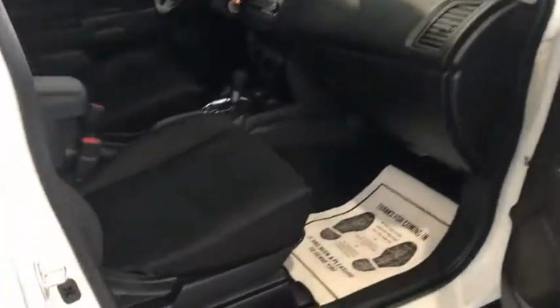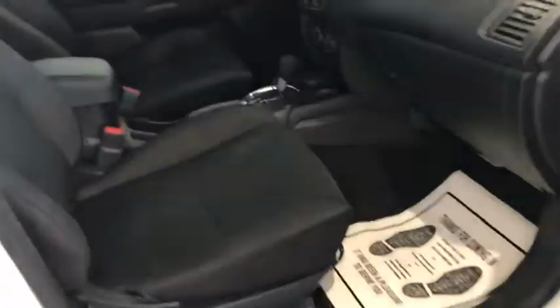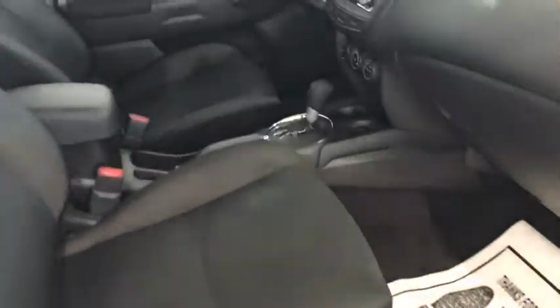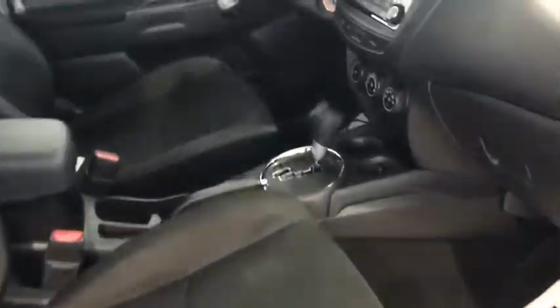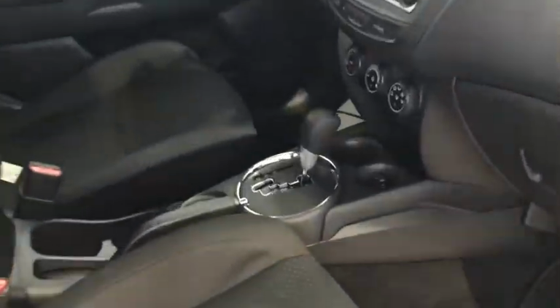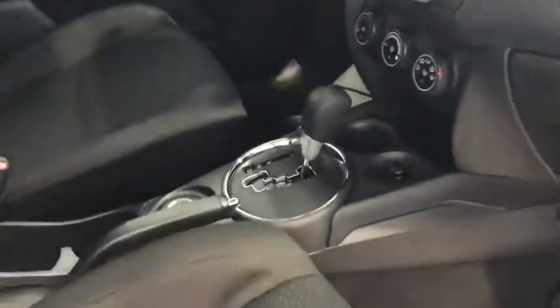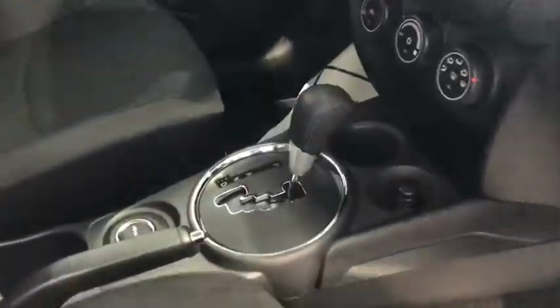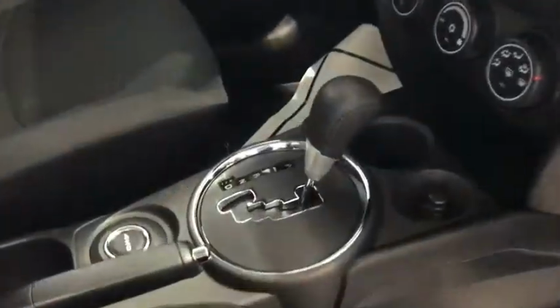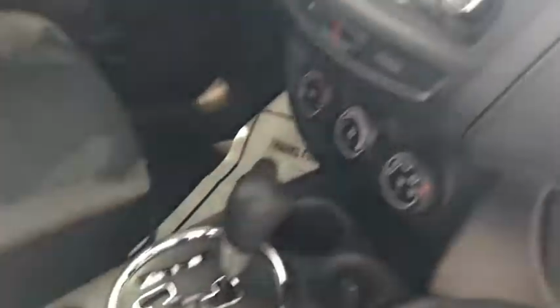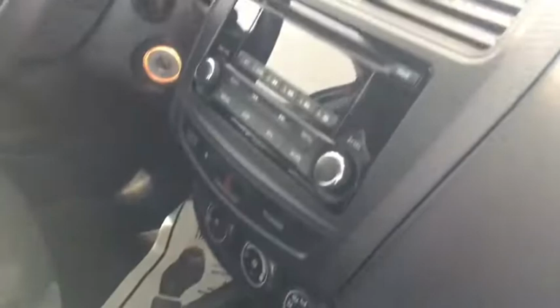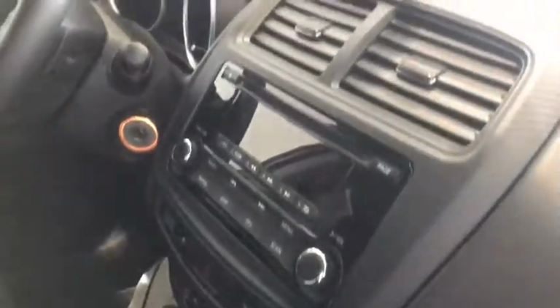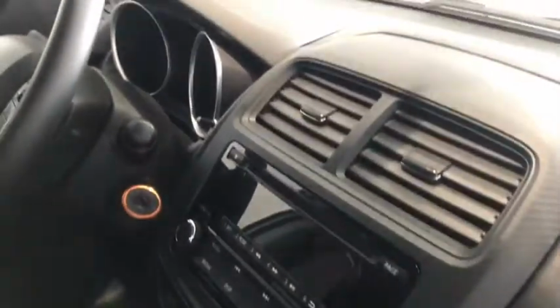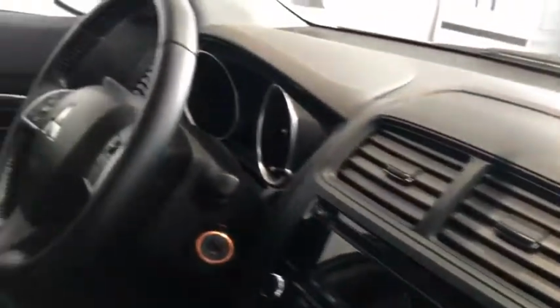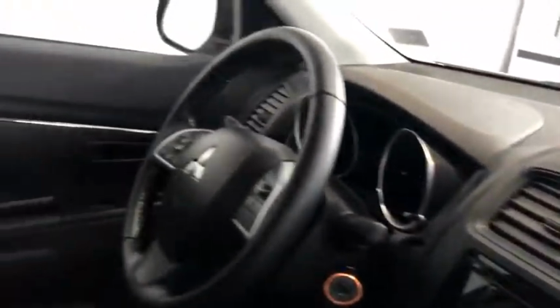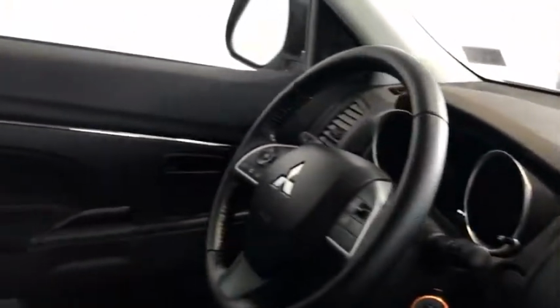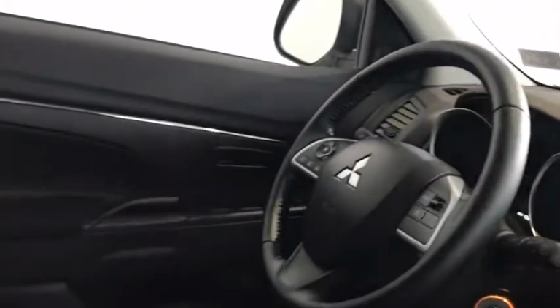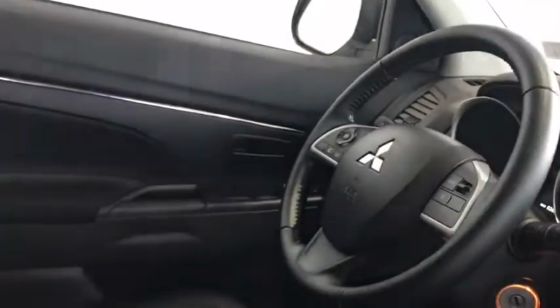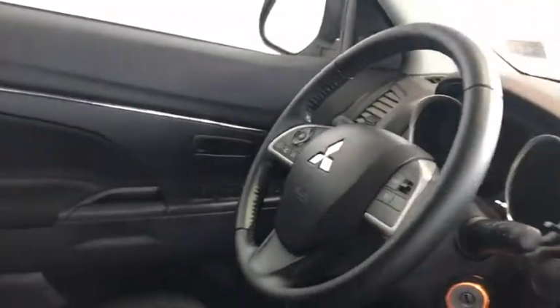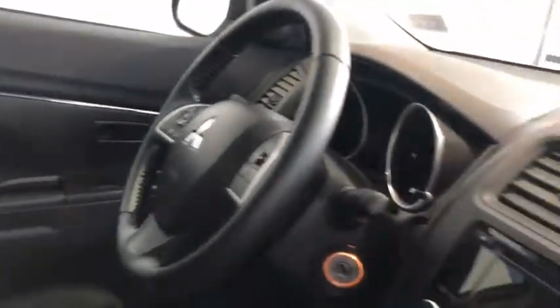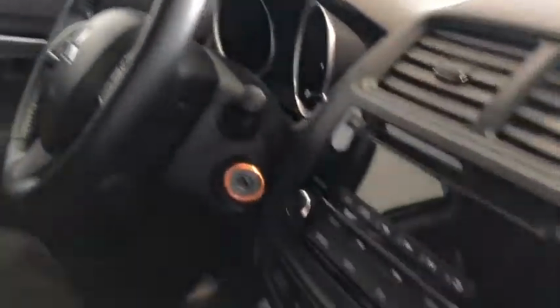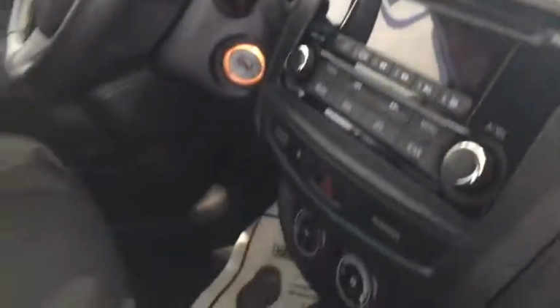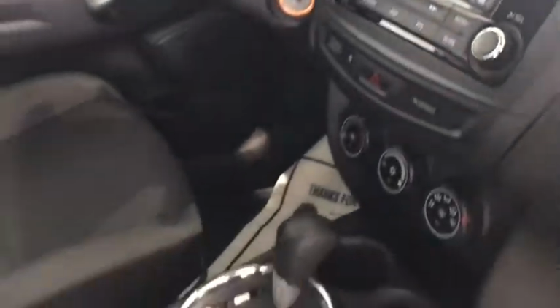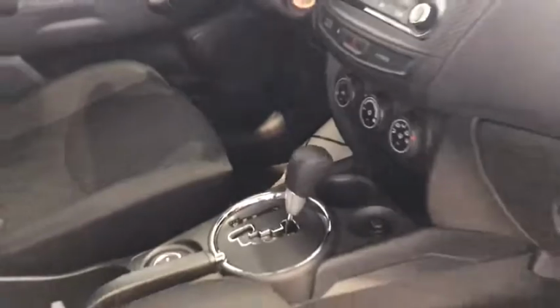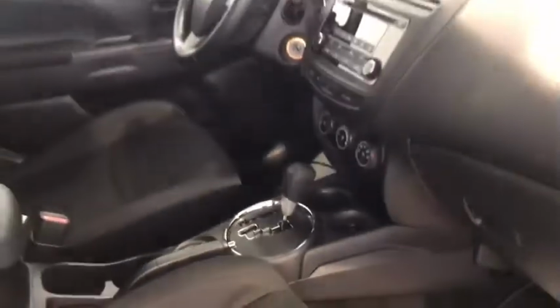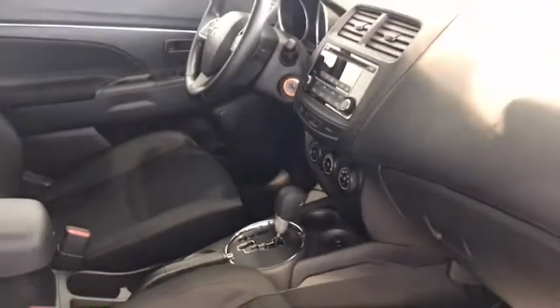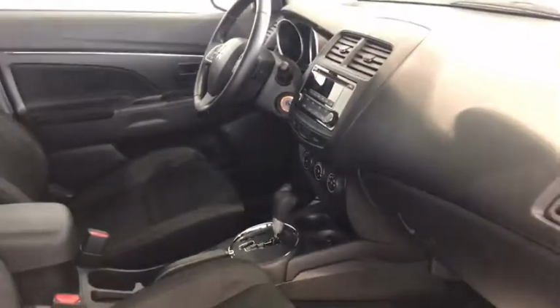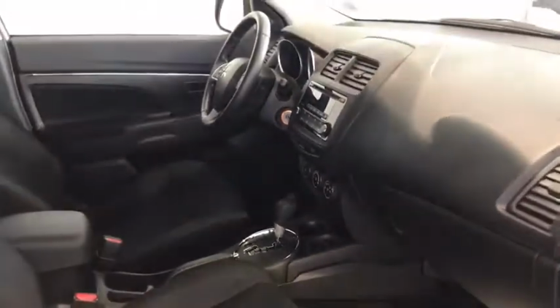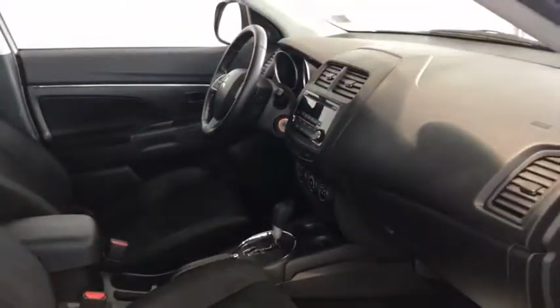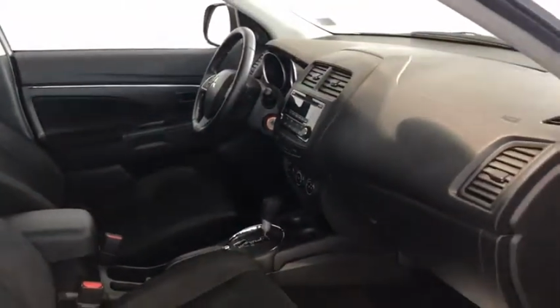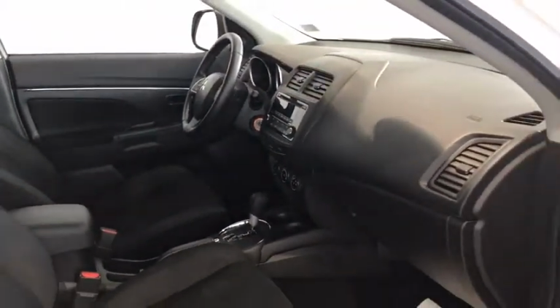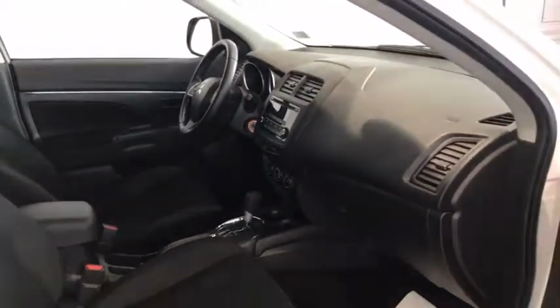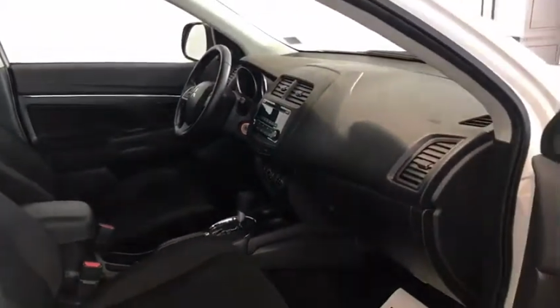CD player, AM, FM, Bluetooth capabilities. You have steering wheel mounted controls, four wheel drive, six speaker audio system. Very nice interior features.